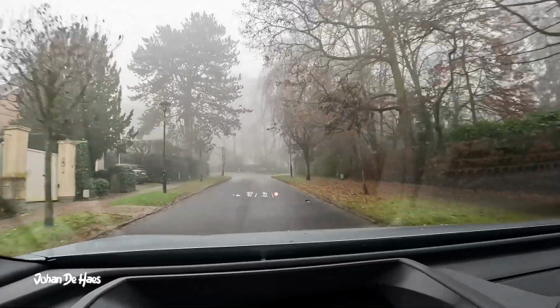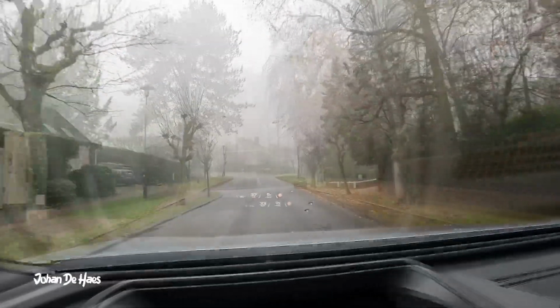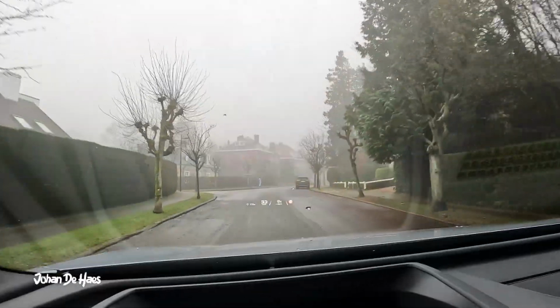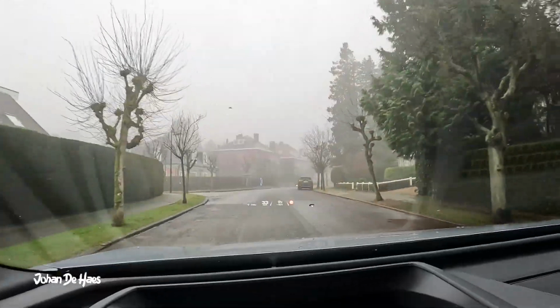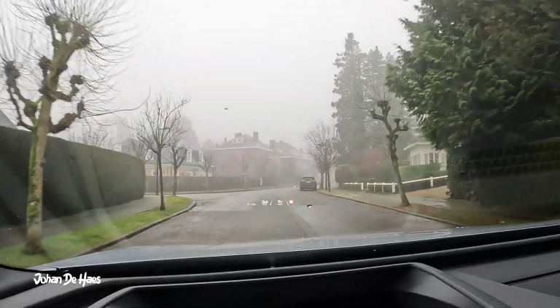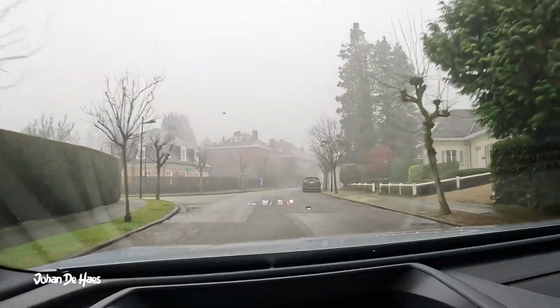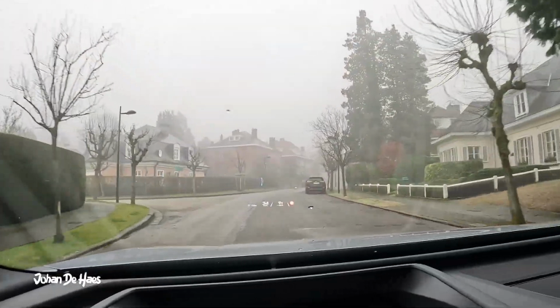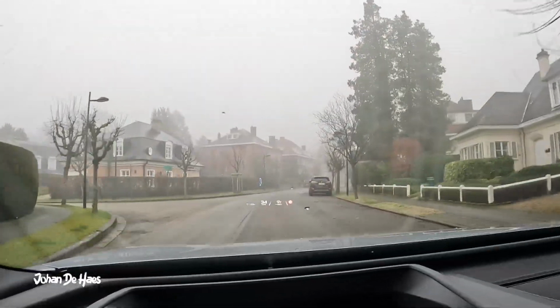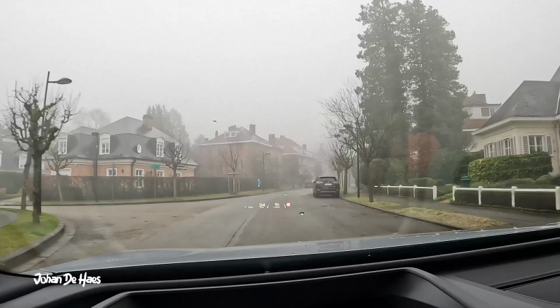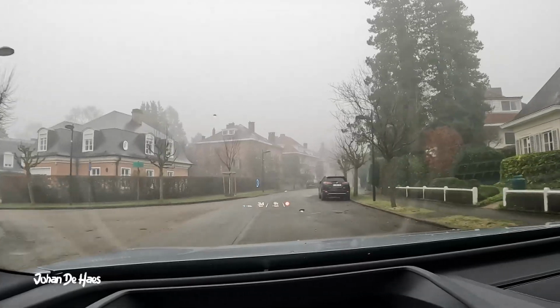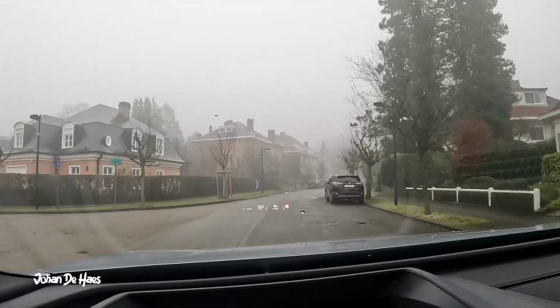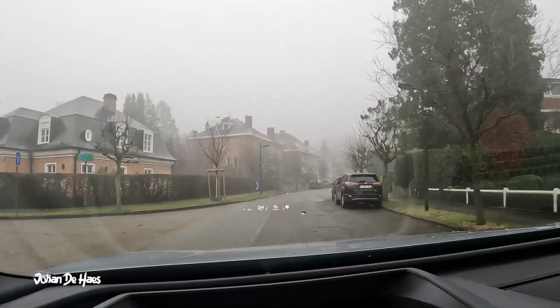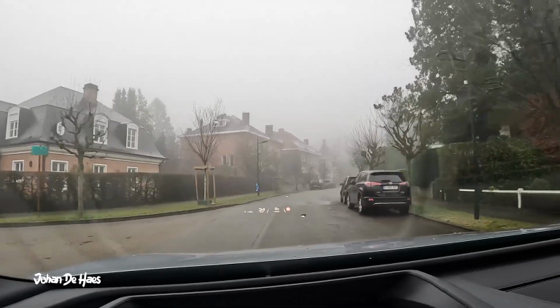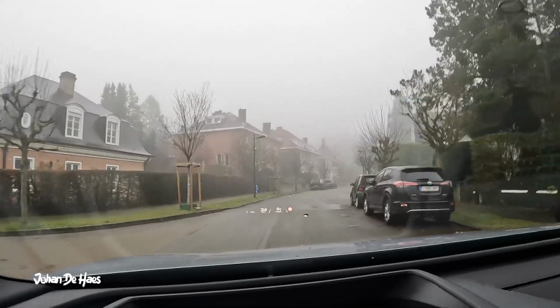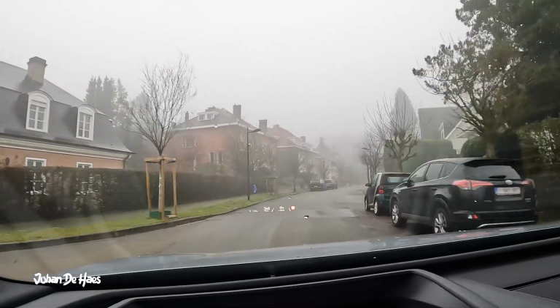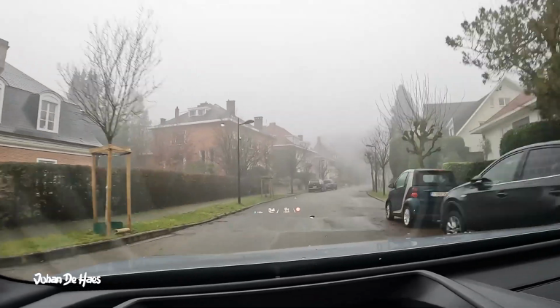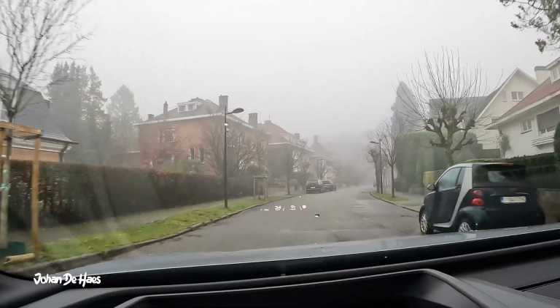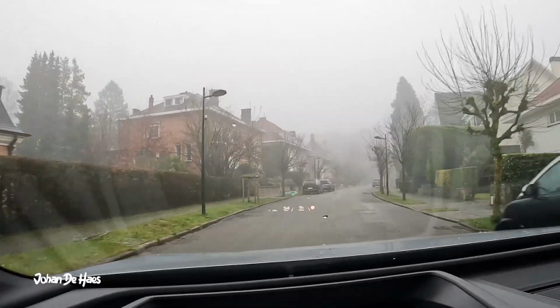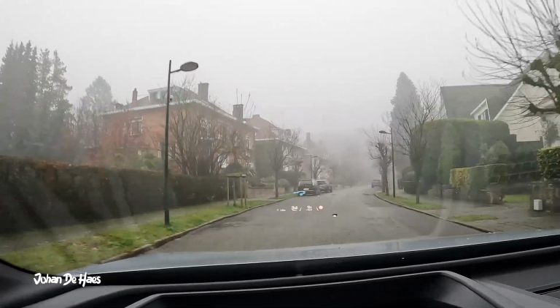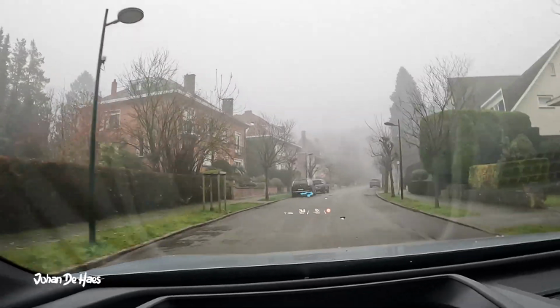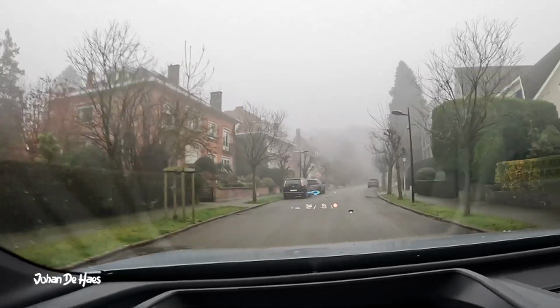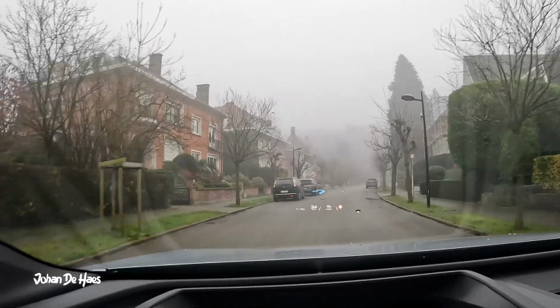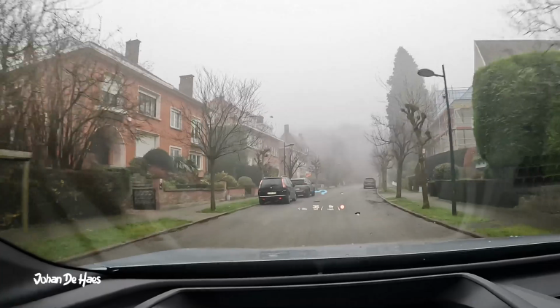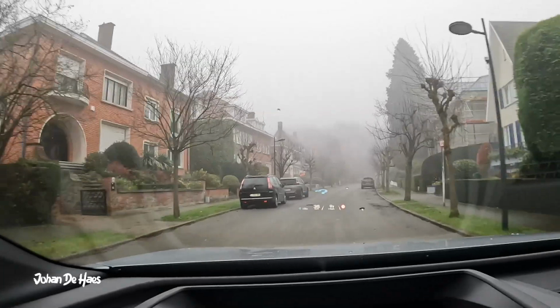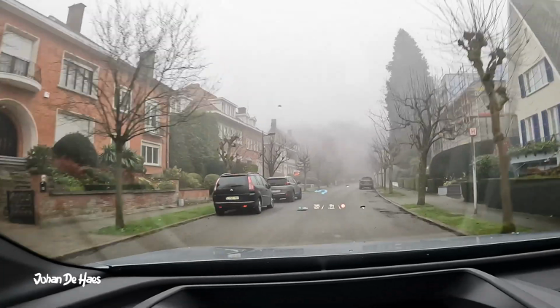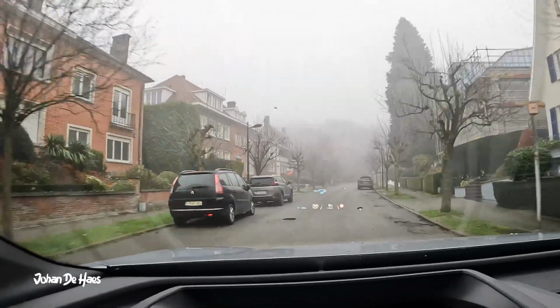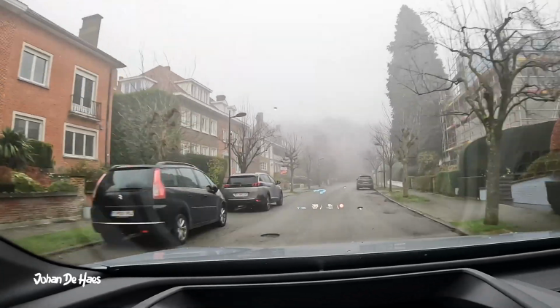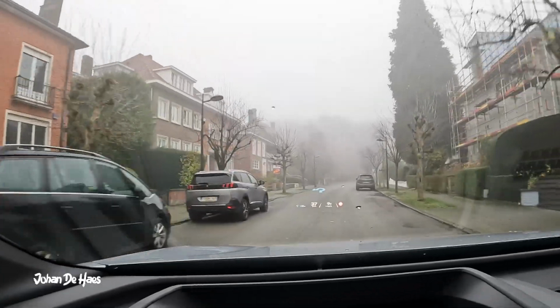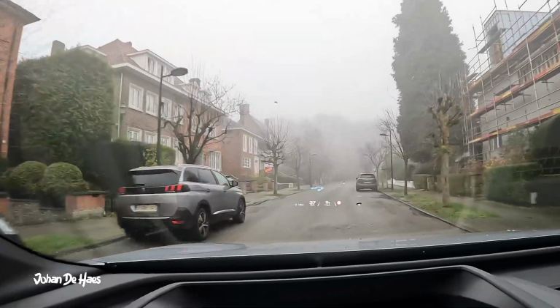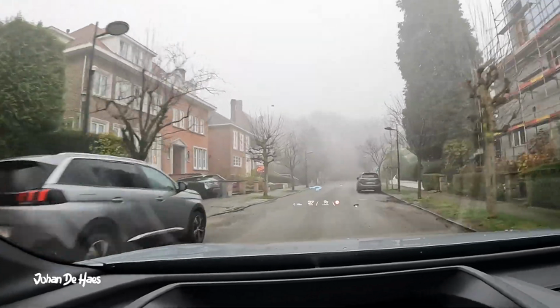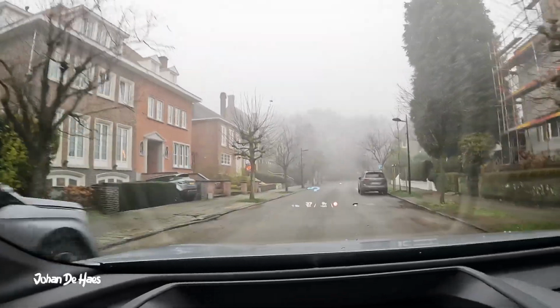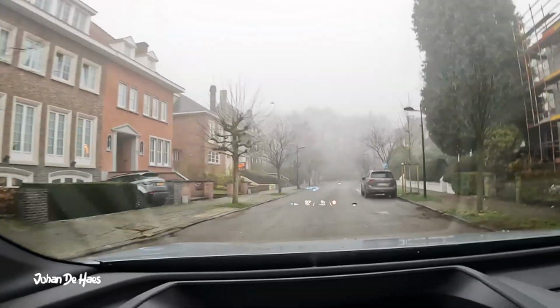I hope I was able to answer some questions you might have about this car. If you want to know more, I will publish my full review with this car soon. Subscribe if you want to be notified about these future videos.